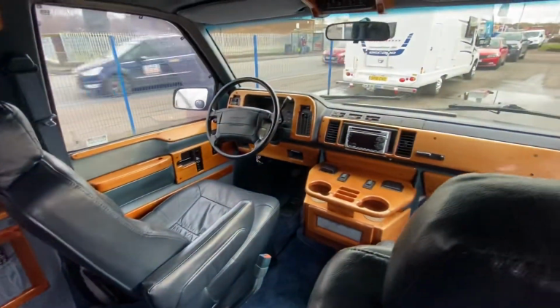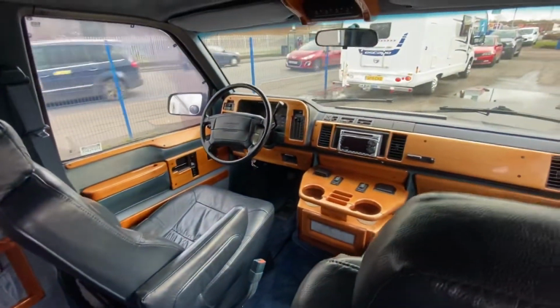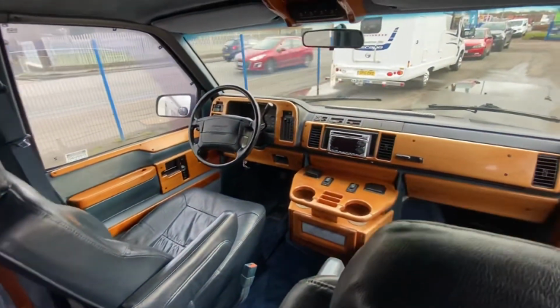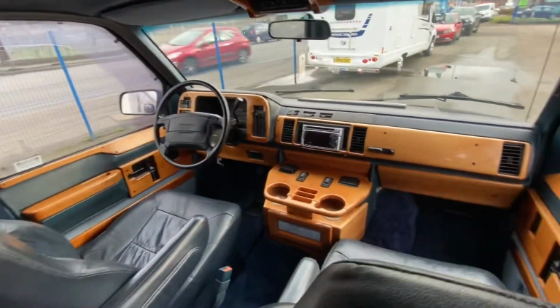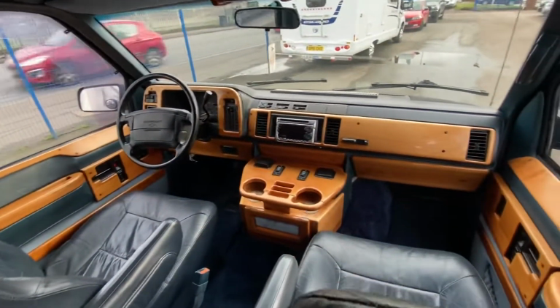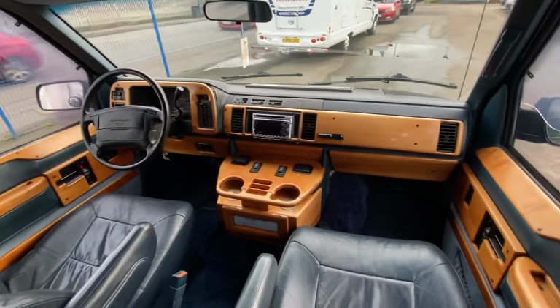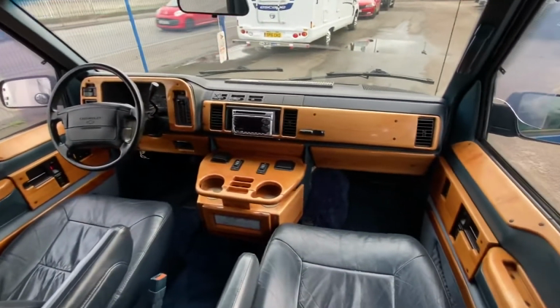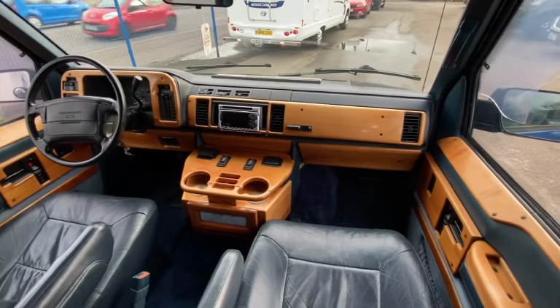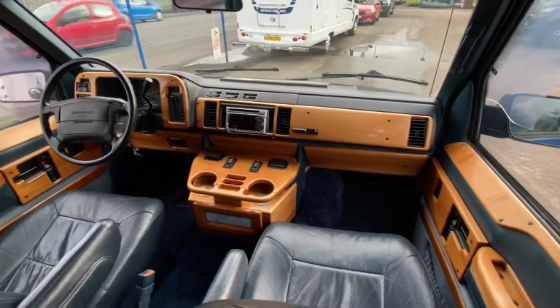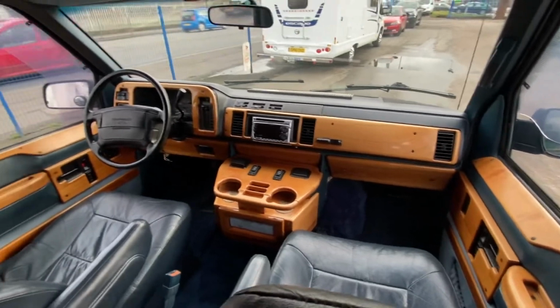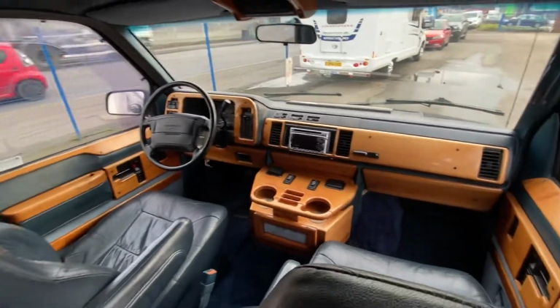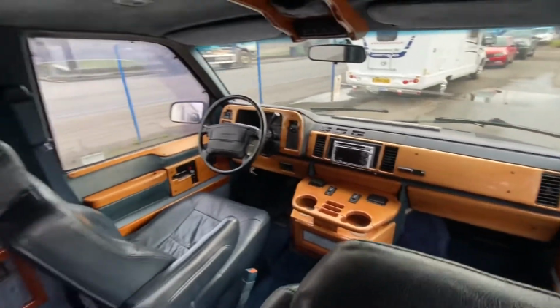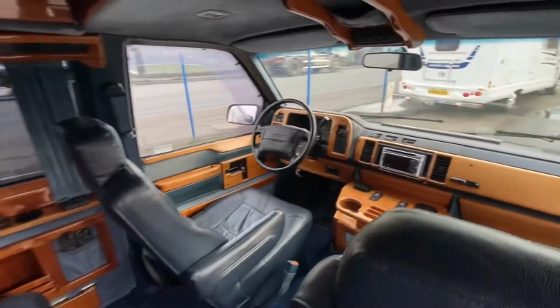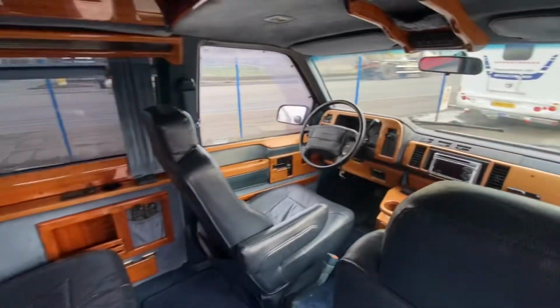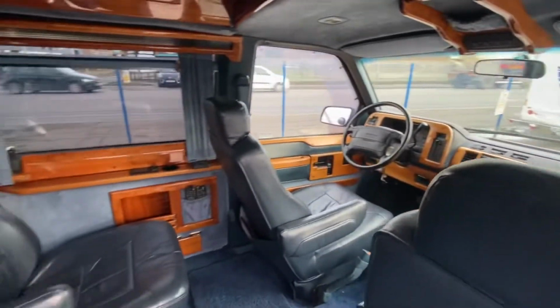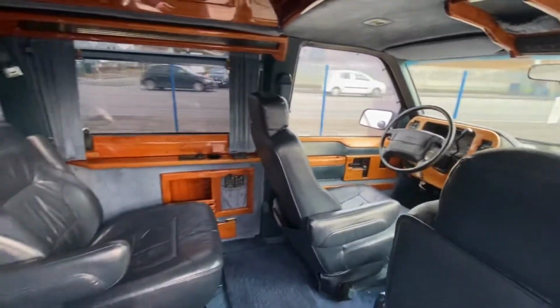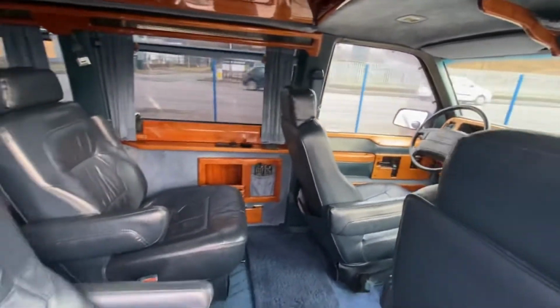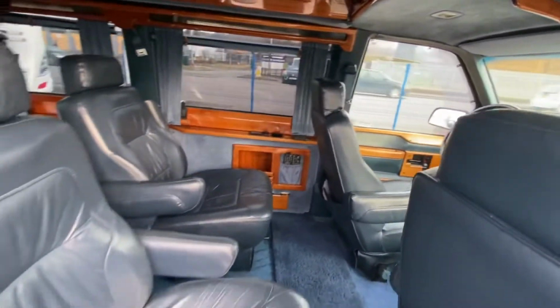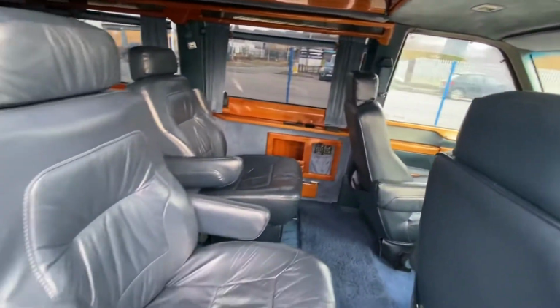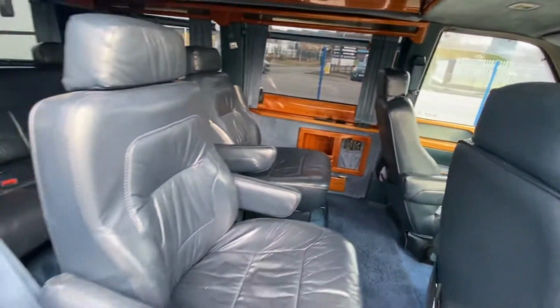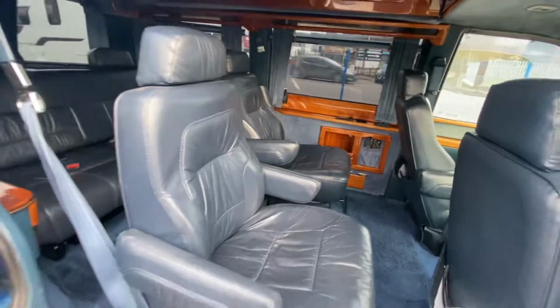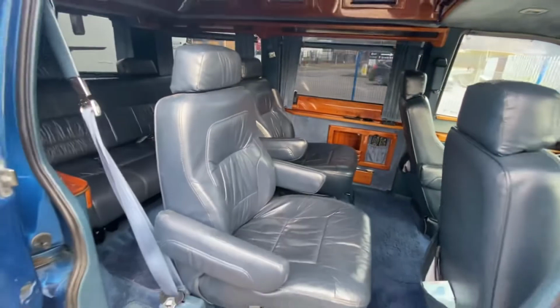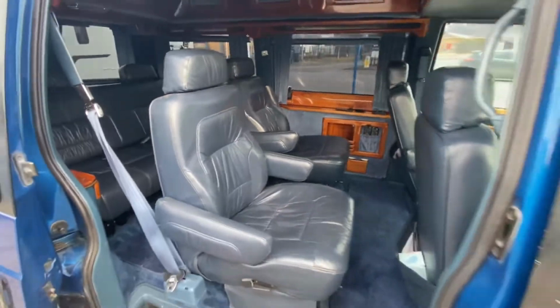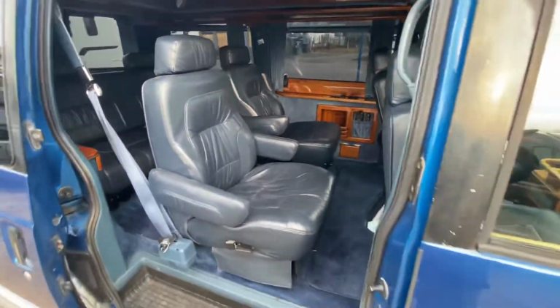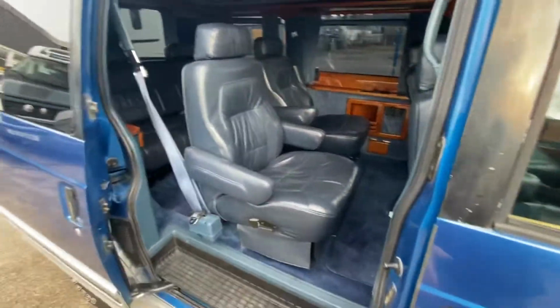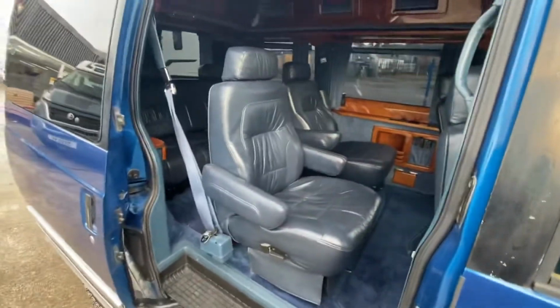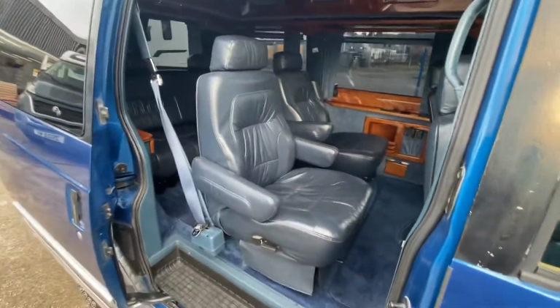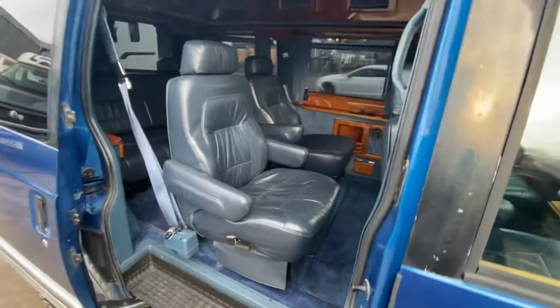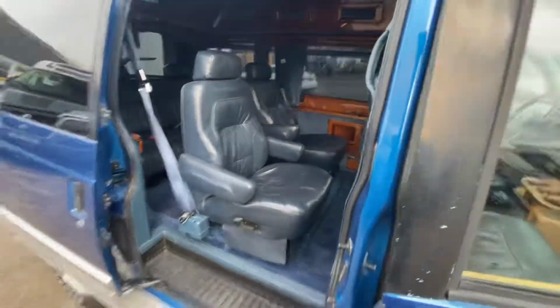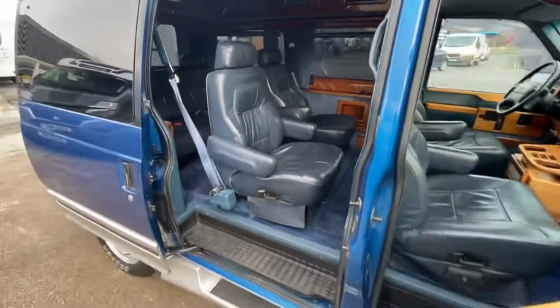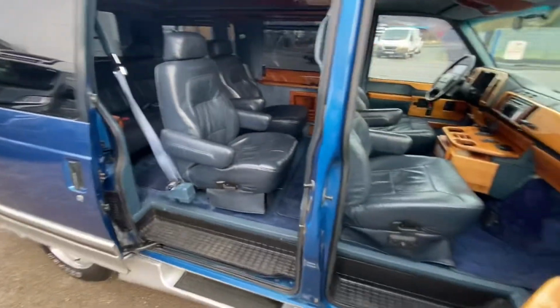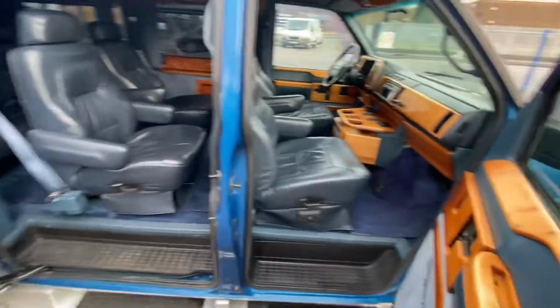Condition-wise, this is what I would call the definition of retro. It's a bit of a collector's item — very well sought after, with only a few around.